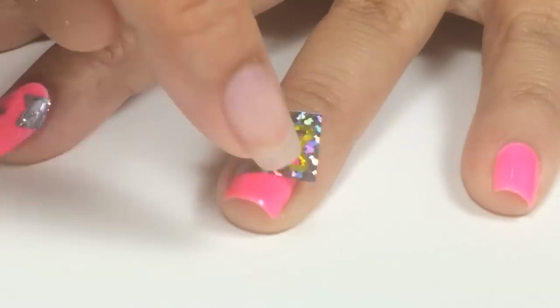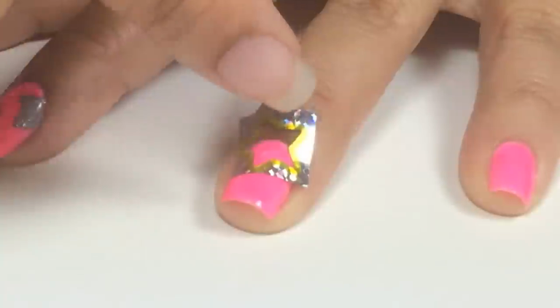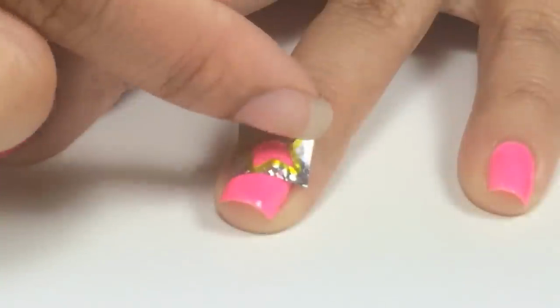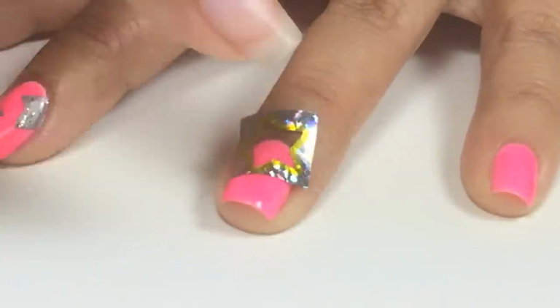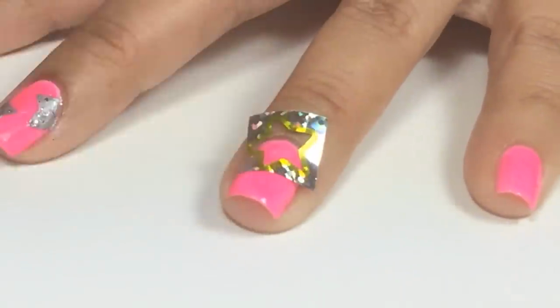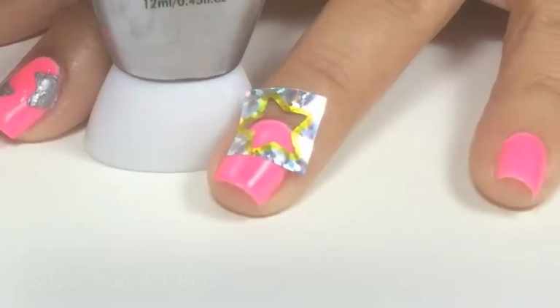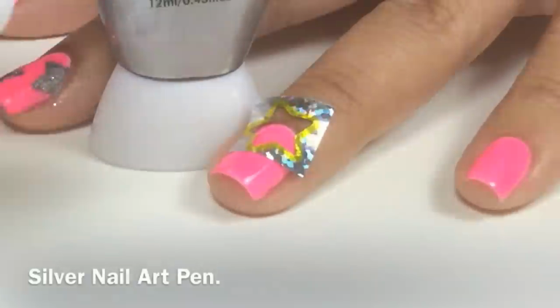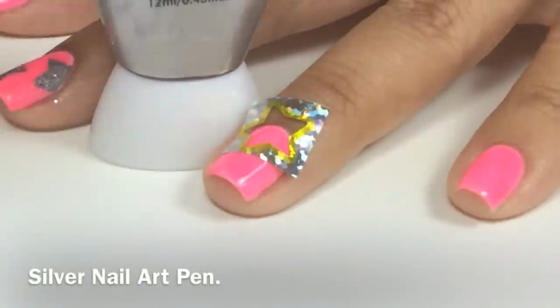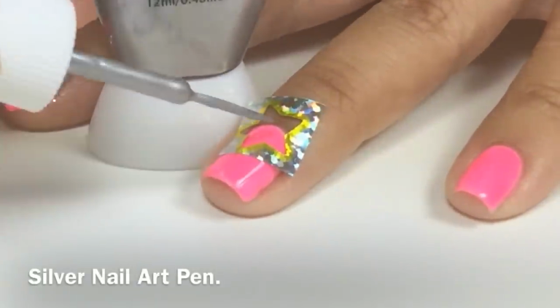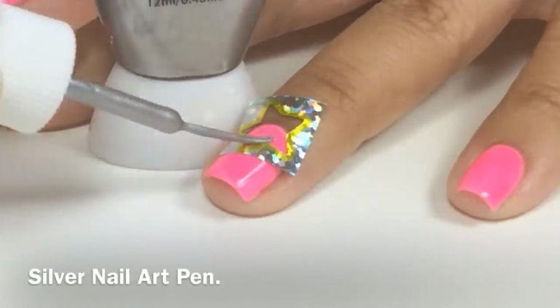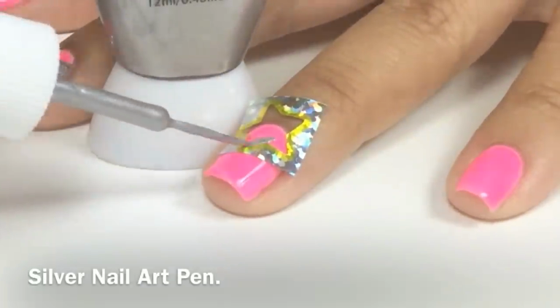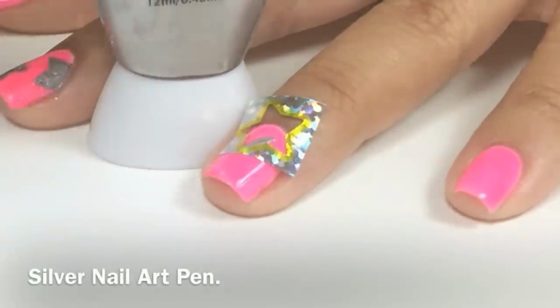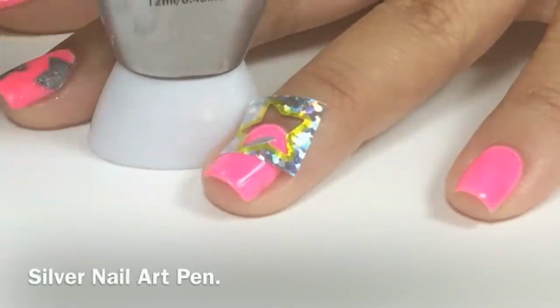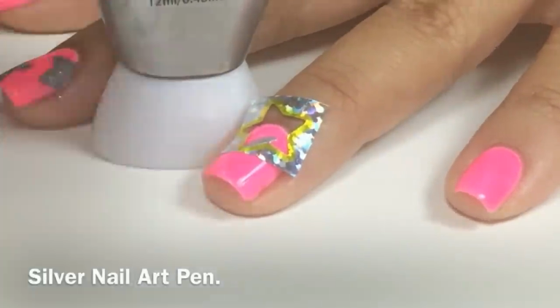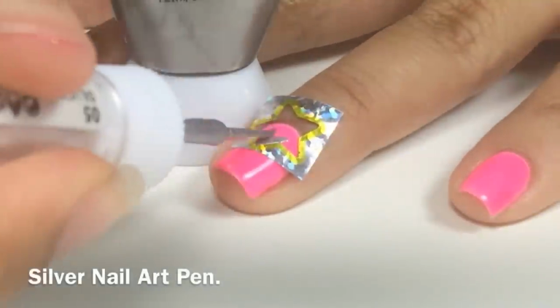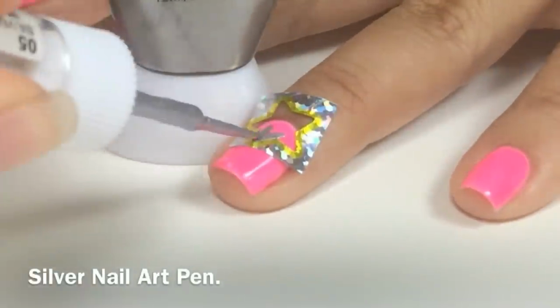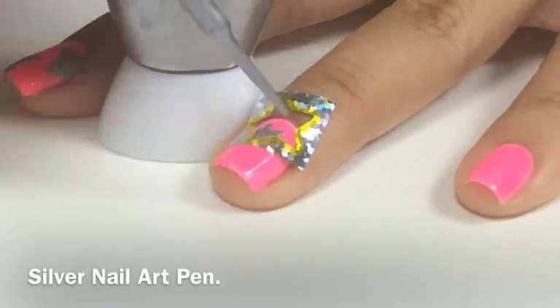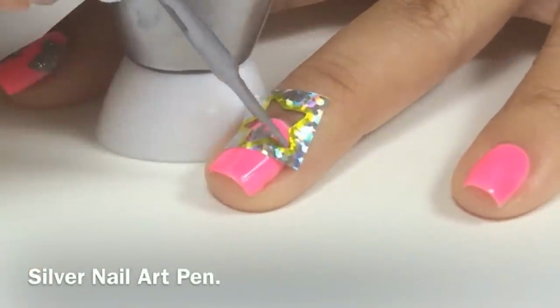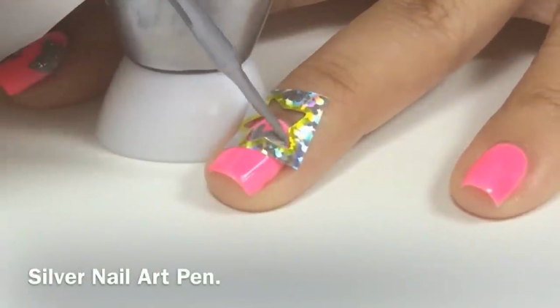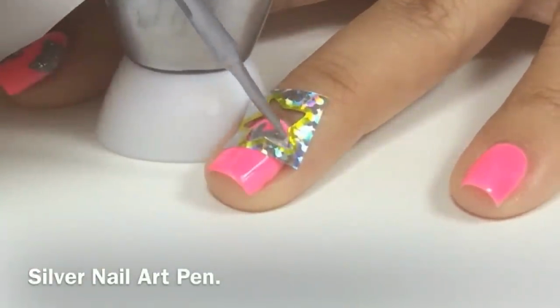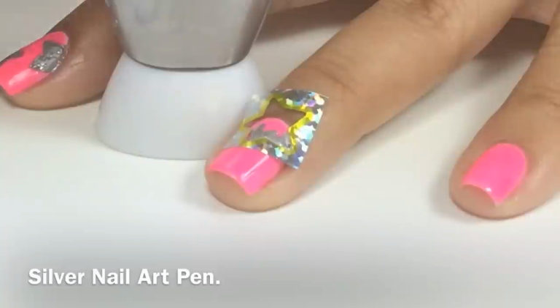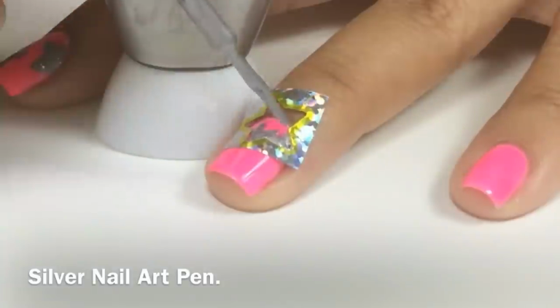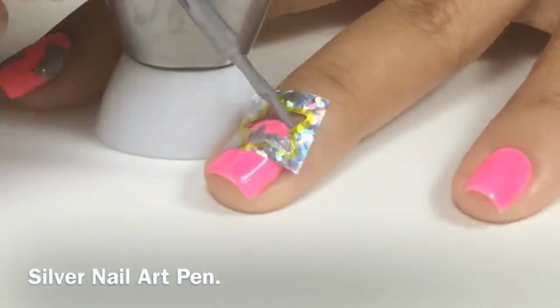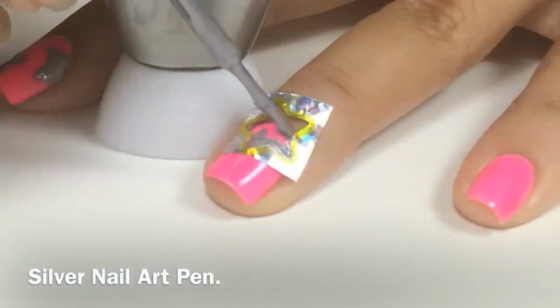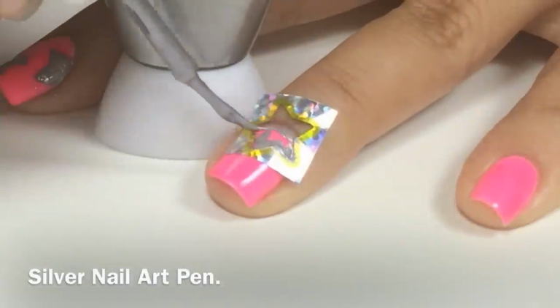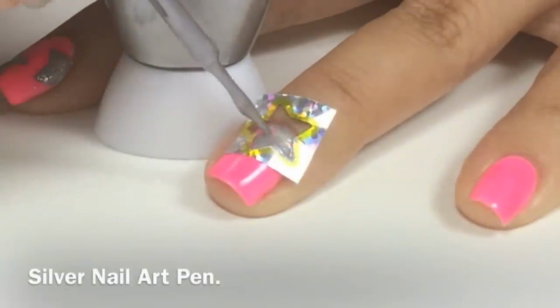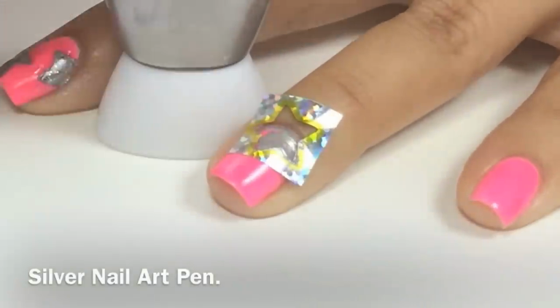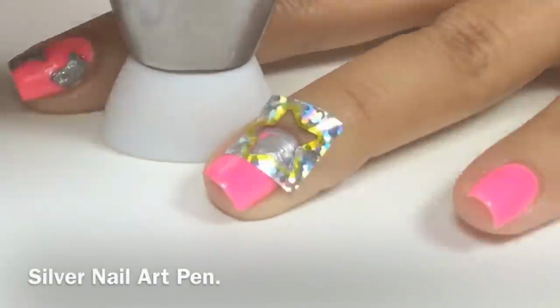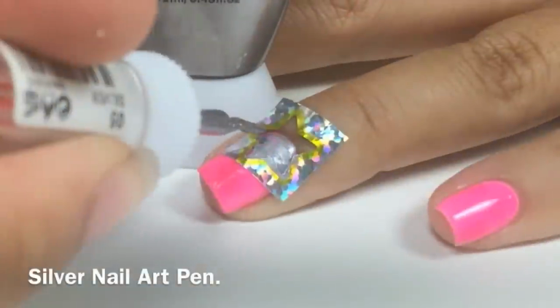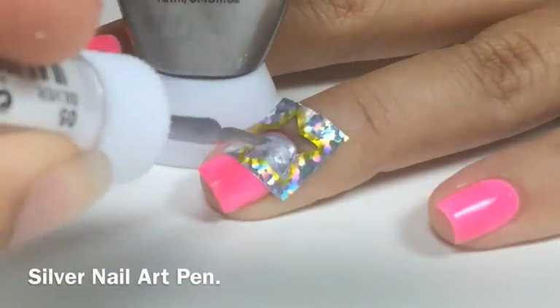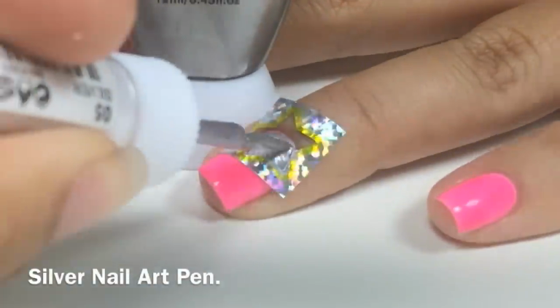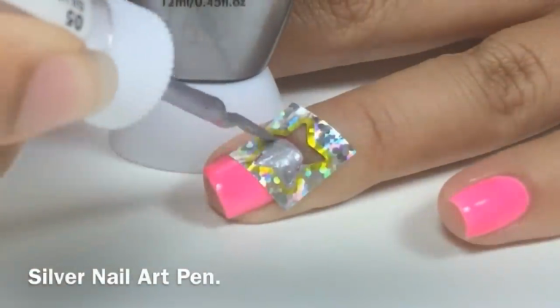The nail polish needs to be completely dry. With a nail polish striper from Simply Spoiled Beauty Products, I'll paint the inside, then peel off quickly.